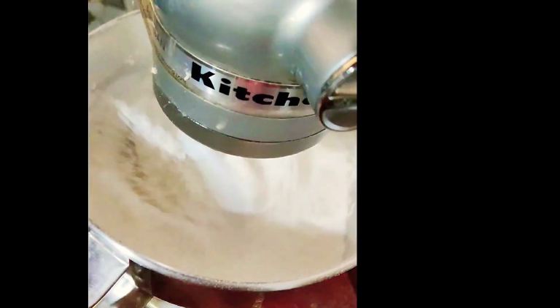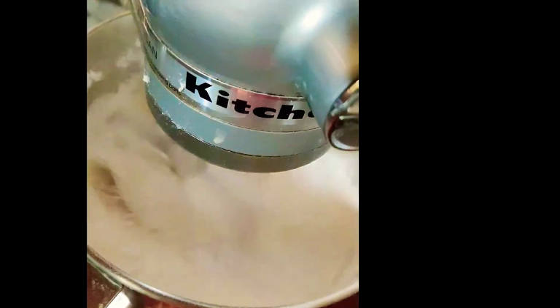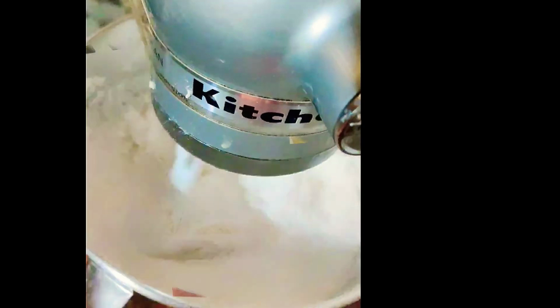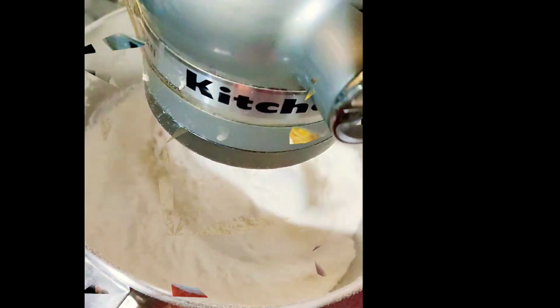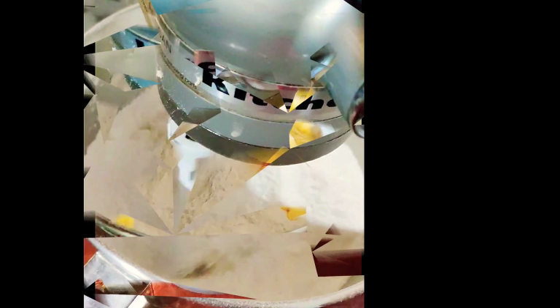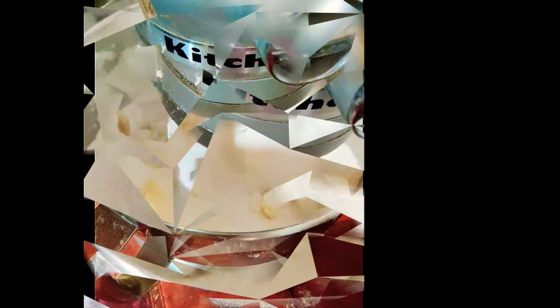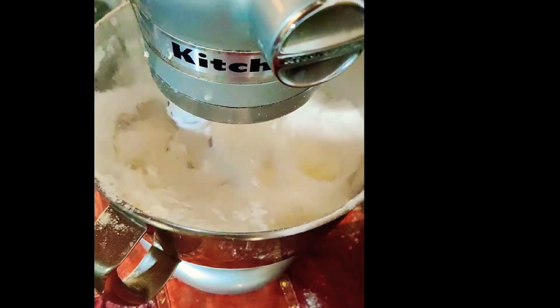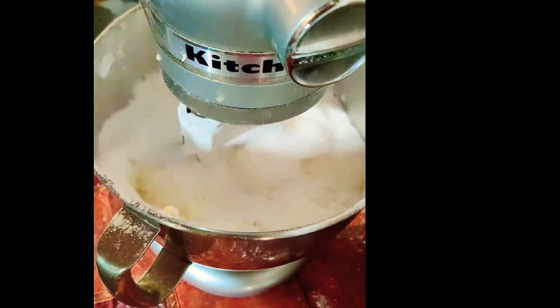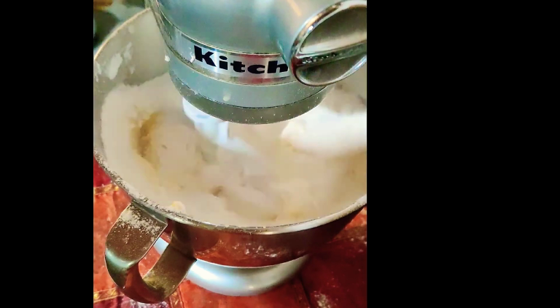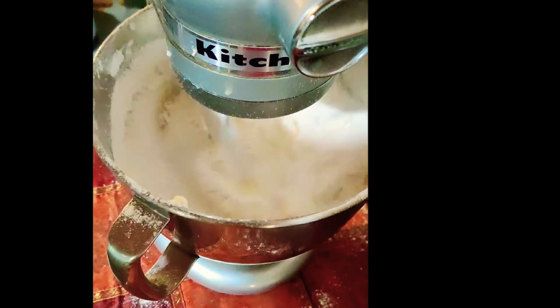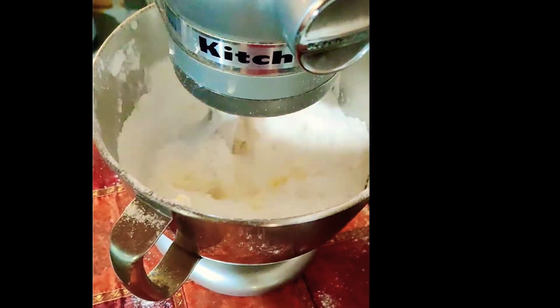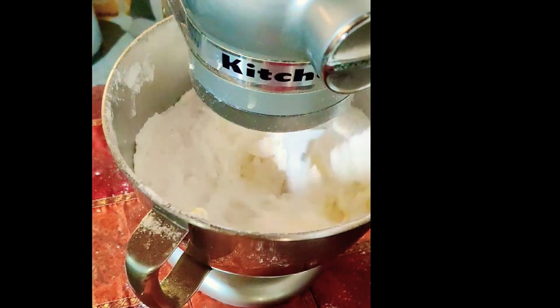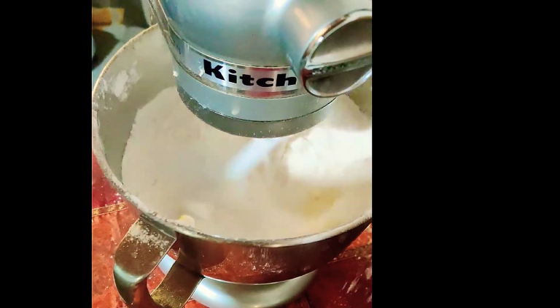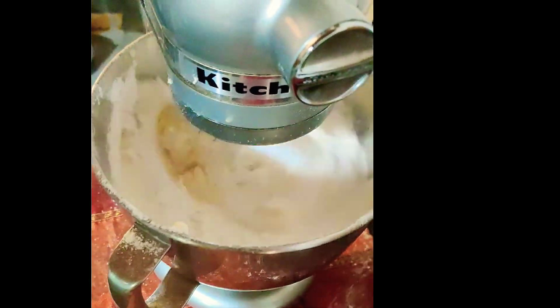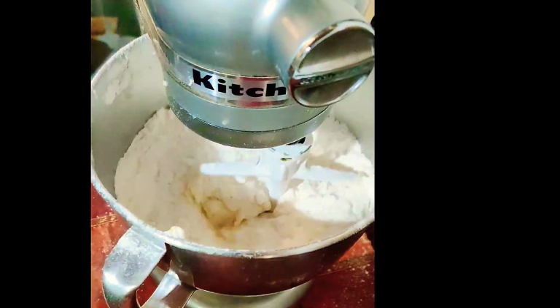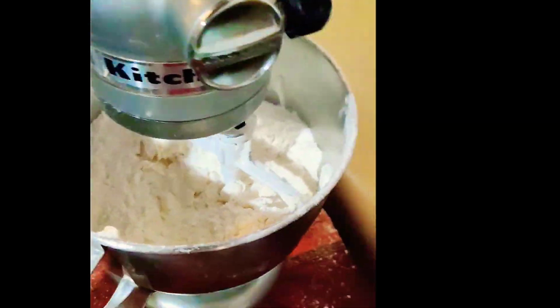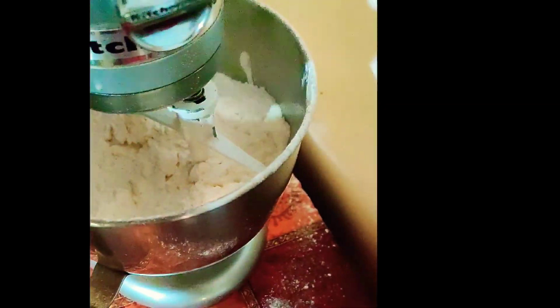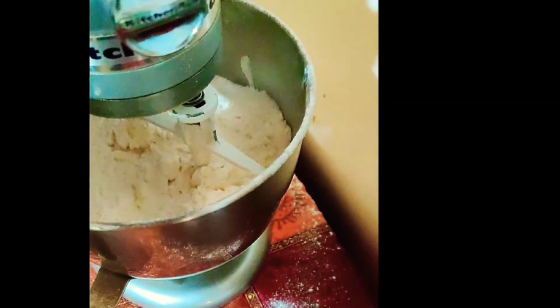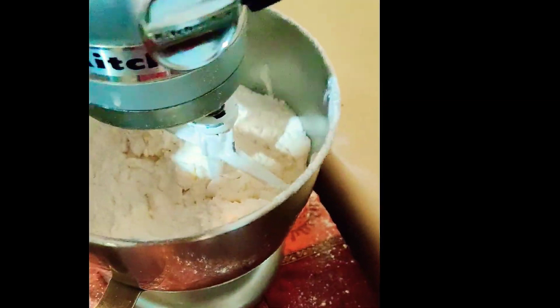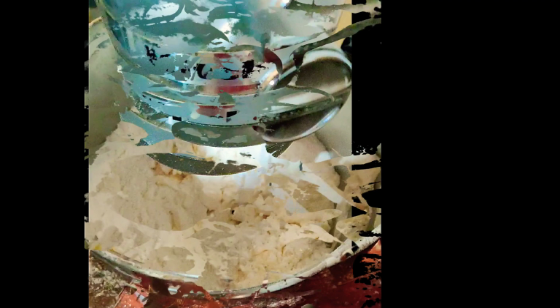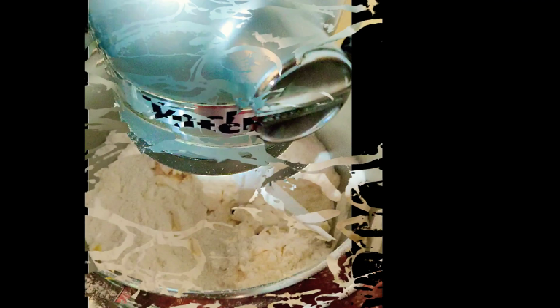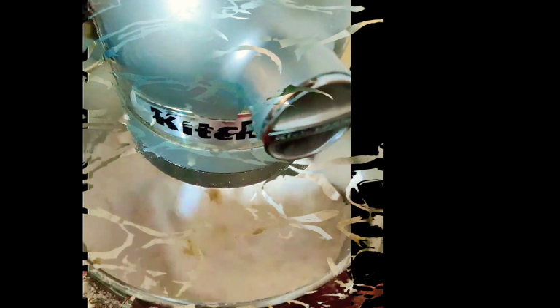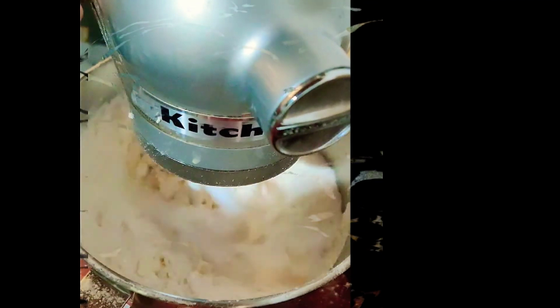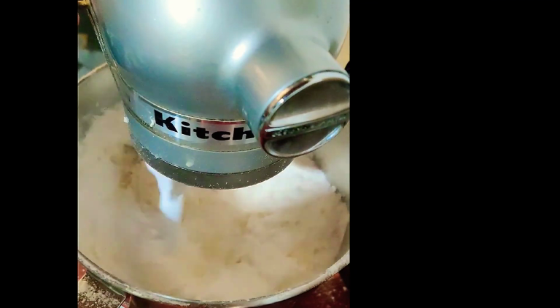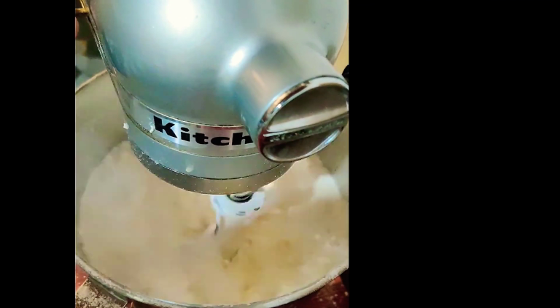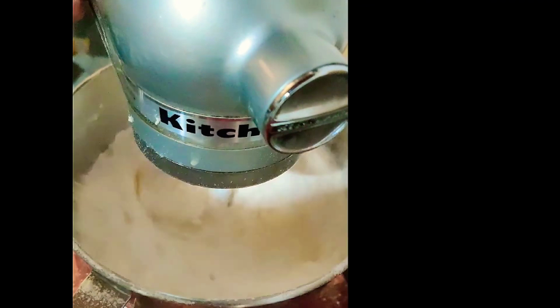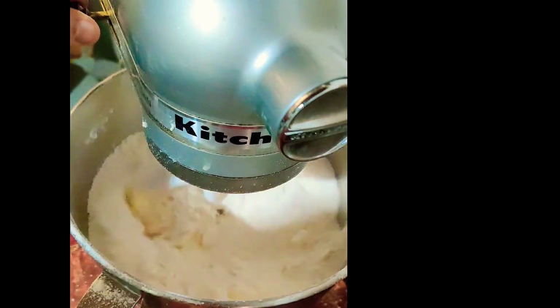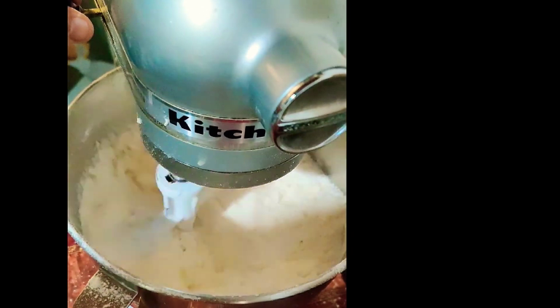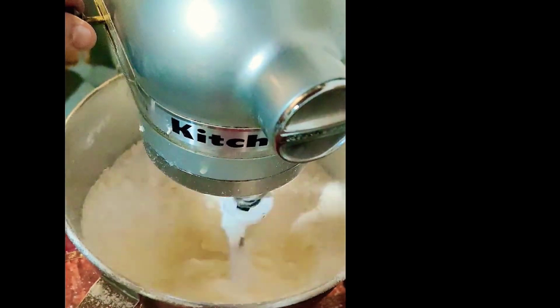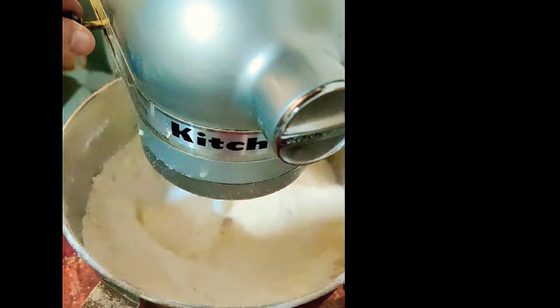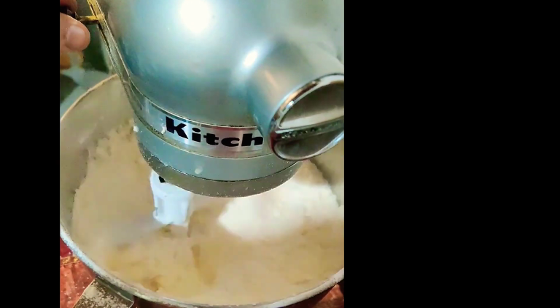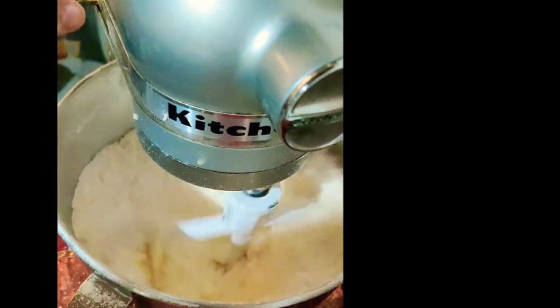...you have to add softened butter at room temperature, and you can pulse it for a minute. You will get a sand-like mixture, and this is the reverse creaming method. Meanwhile, let's take all the wet ingredients in a big bowl.